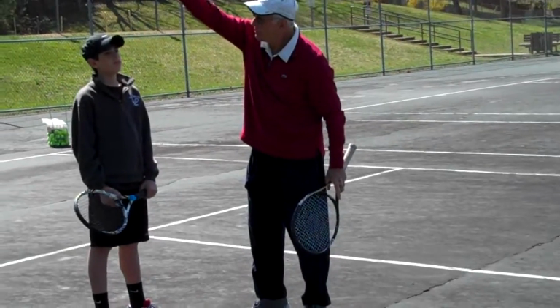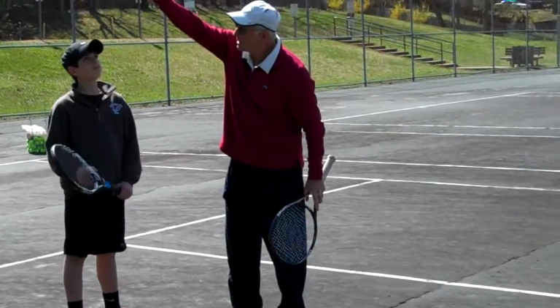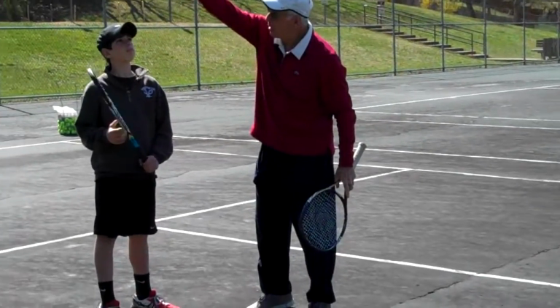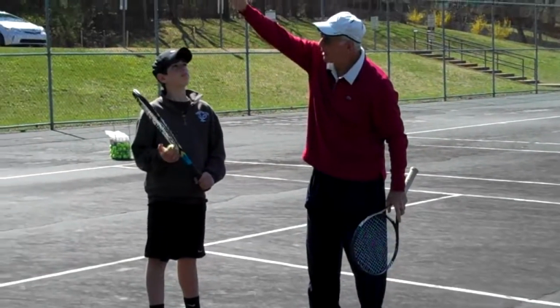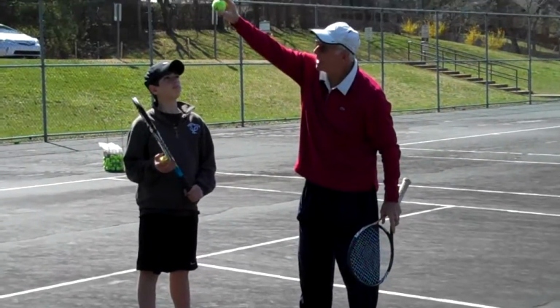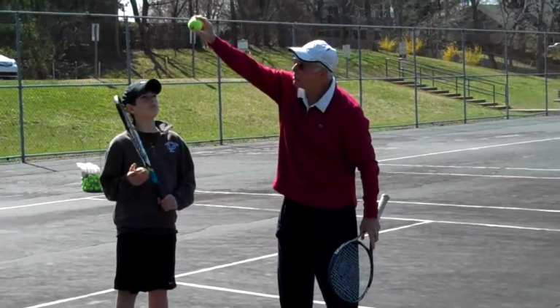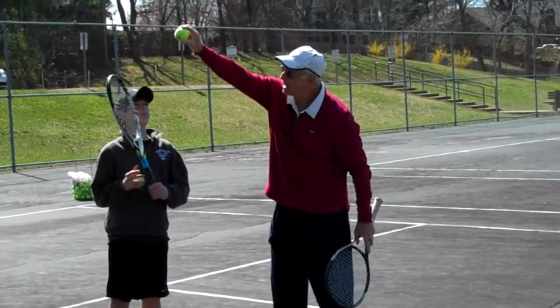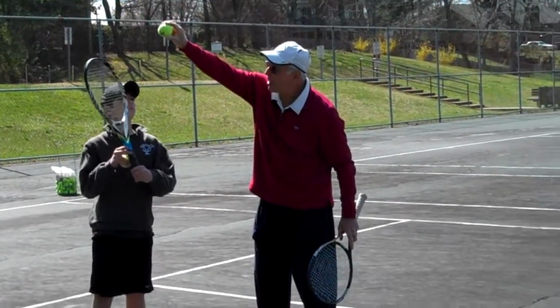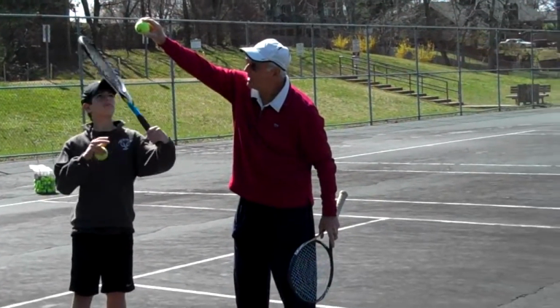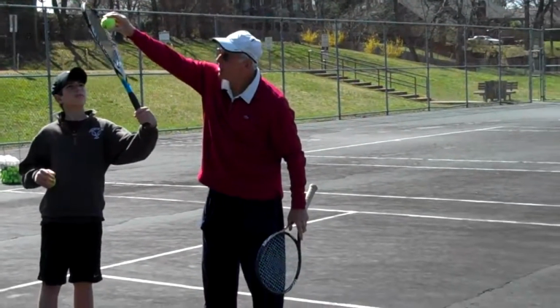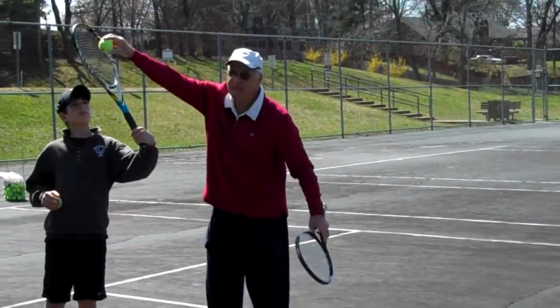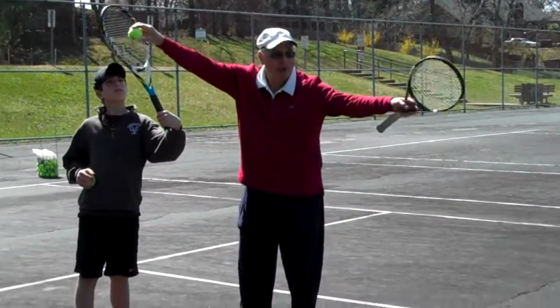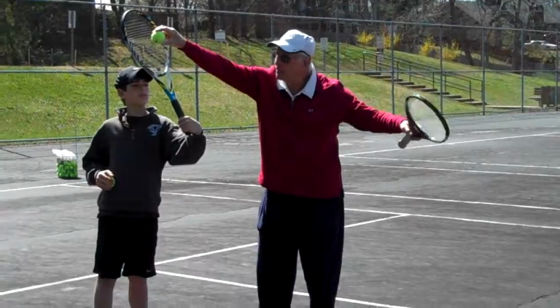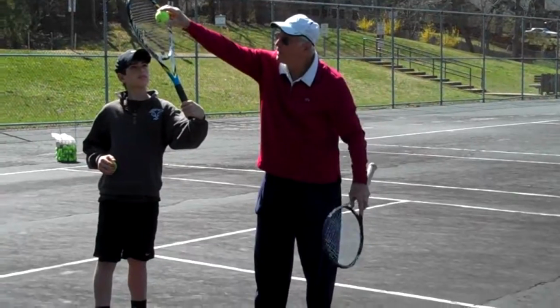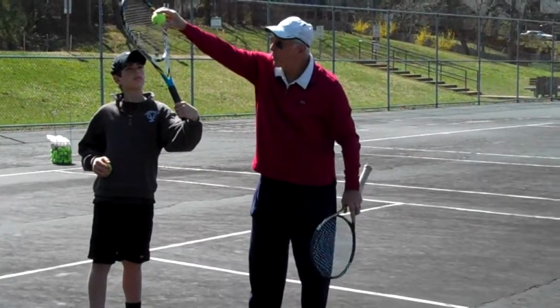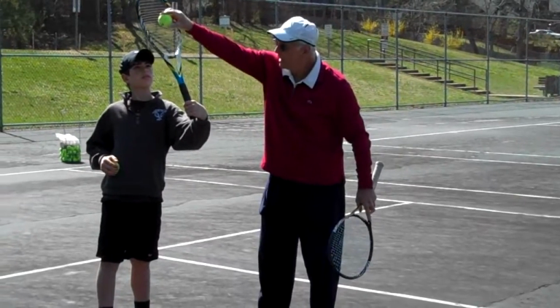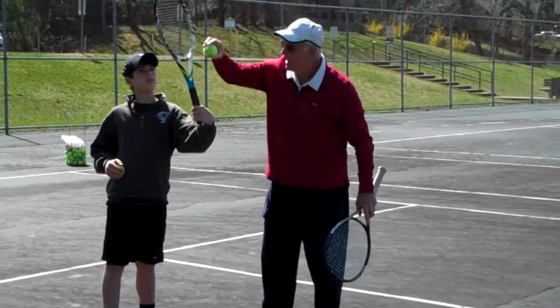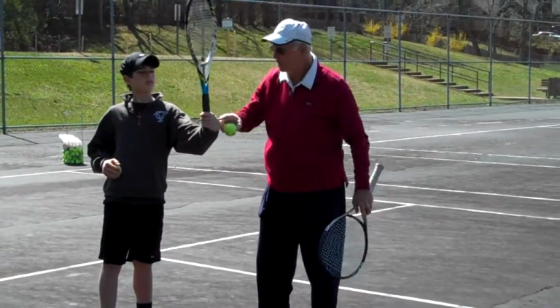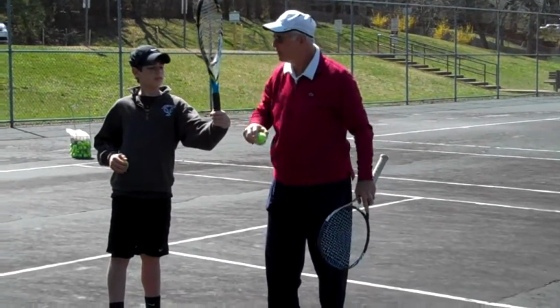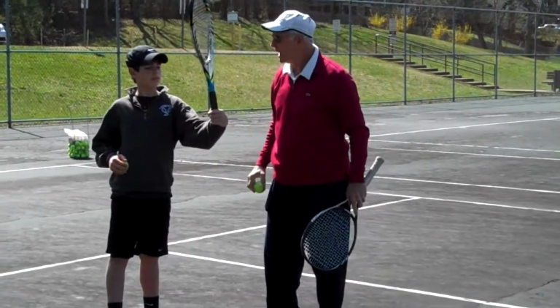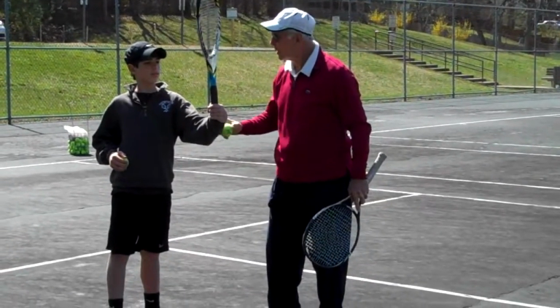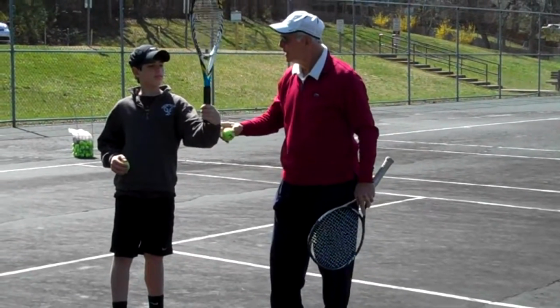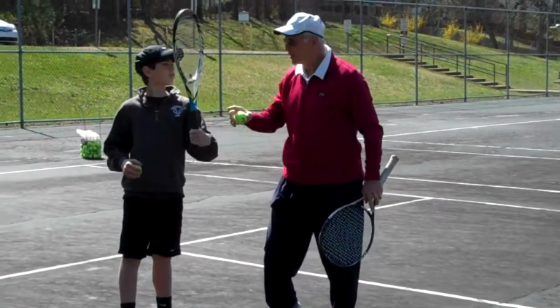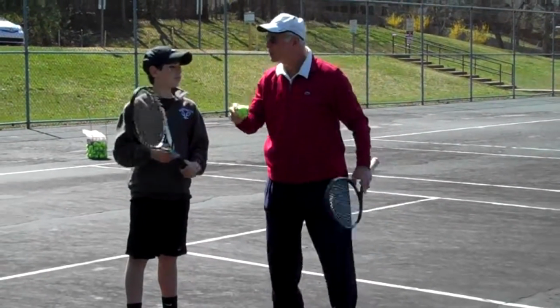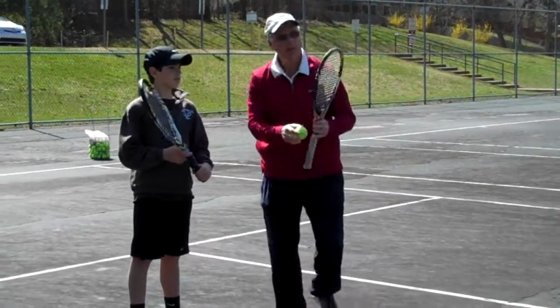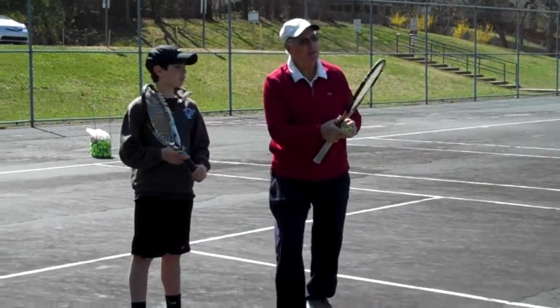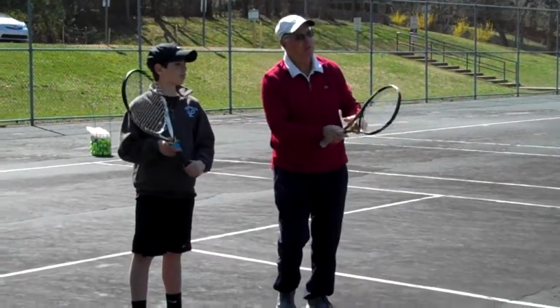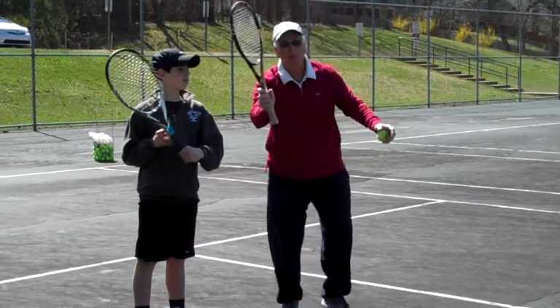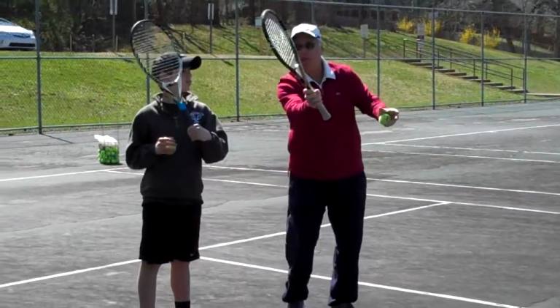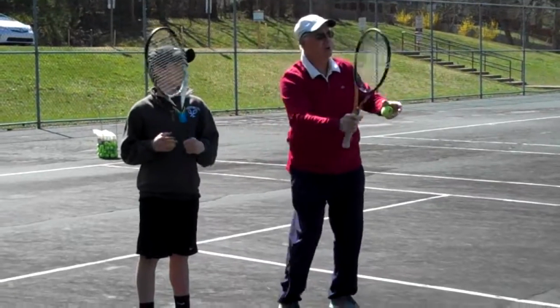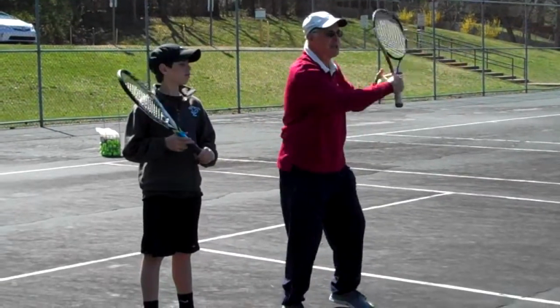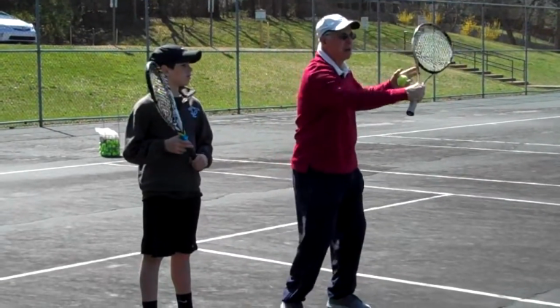Keep your eyes on the ball, Parker. Now take your racket to that ball and keep that racket moving toward it. Now see what you did with your racket? Good. So you've got the idea with your follow-through in terms of what you need to do.